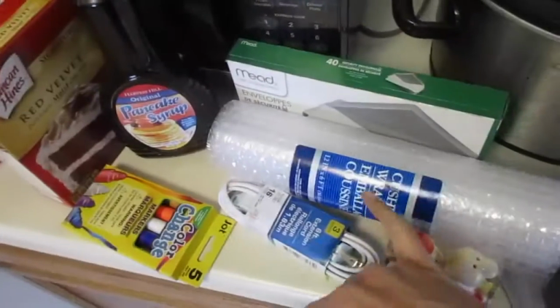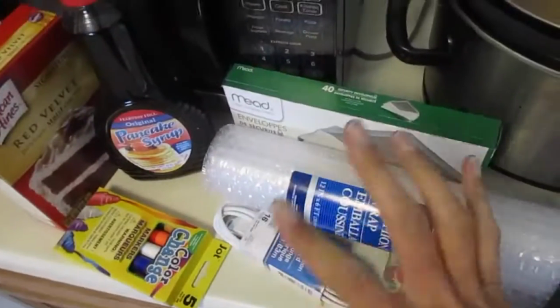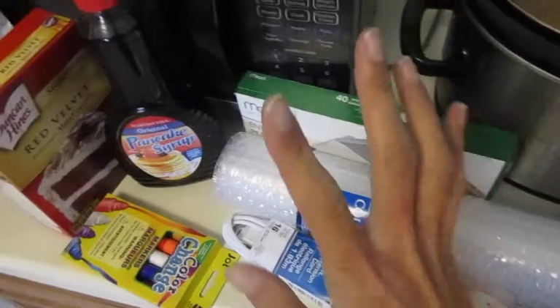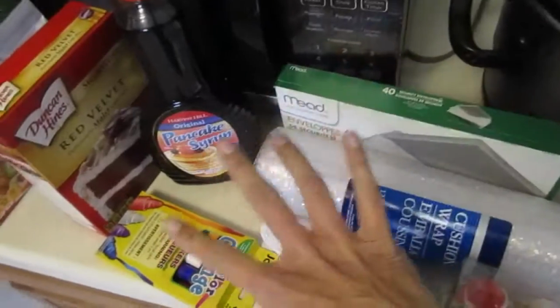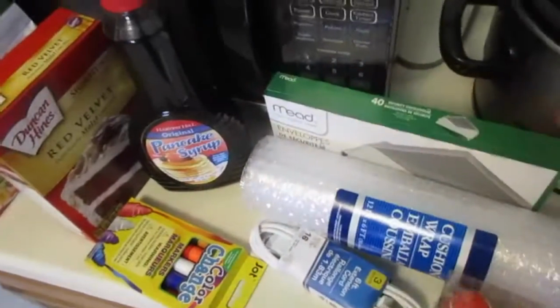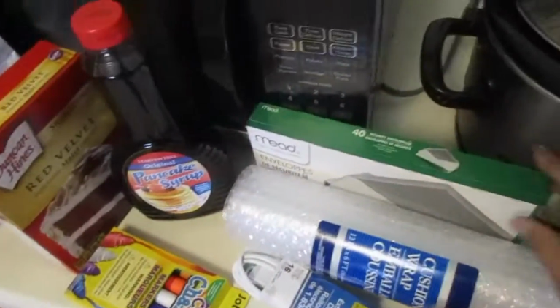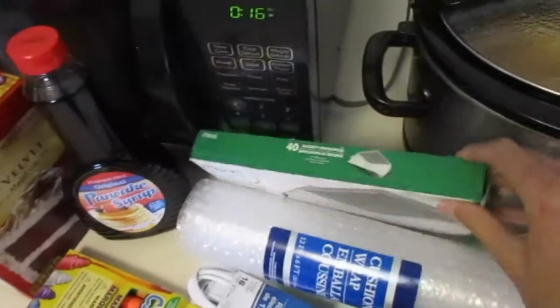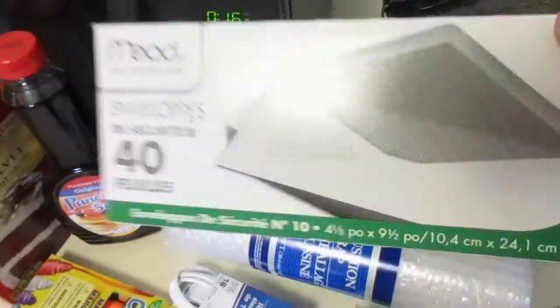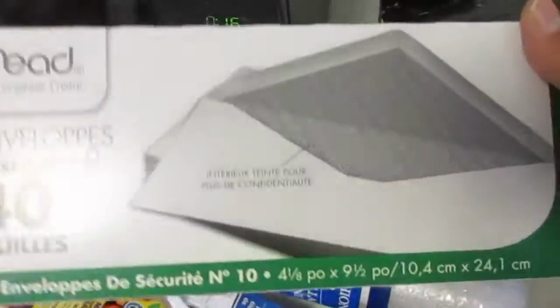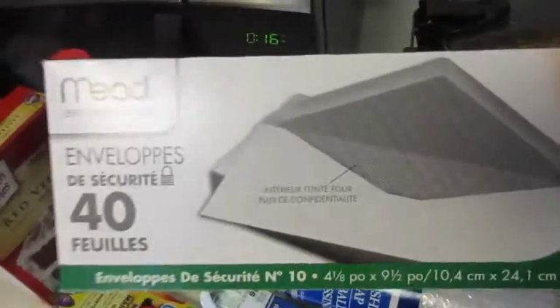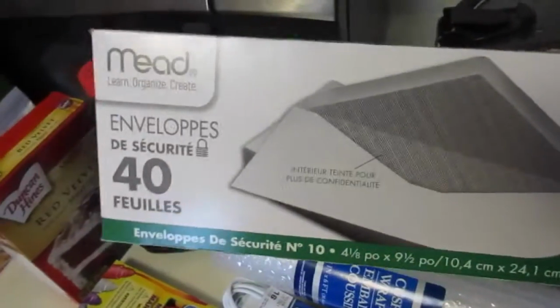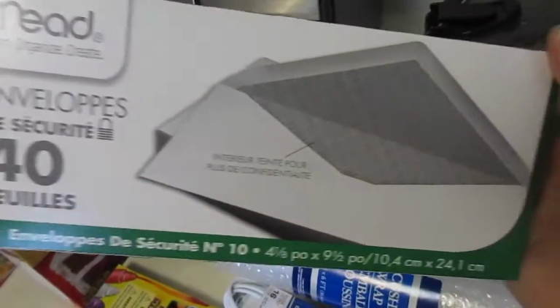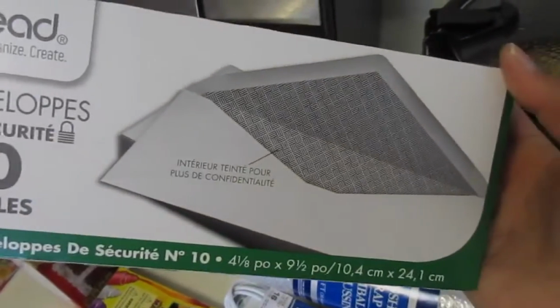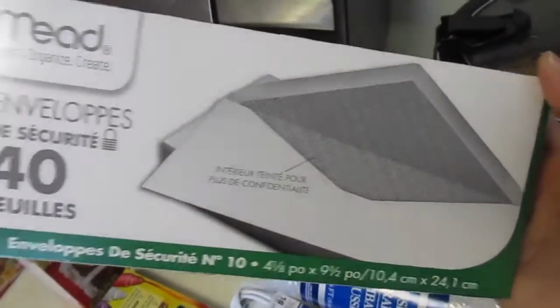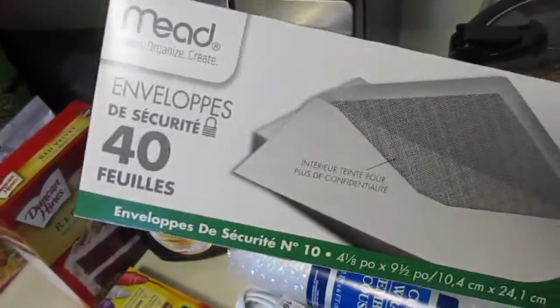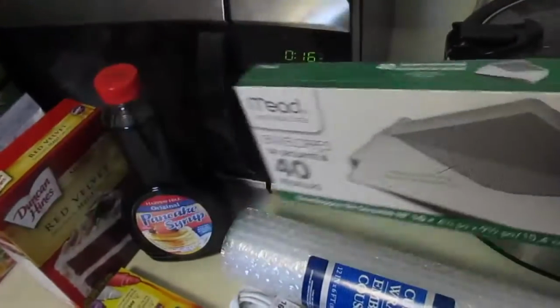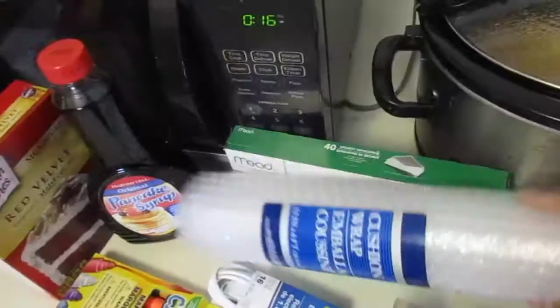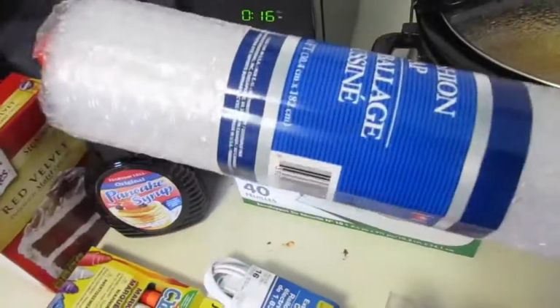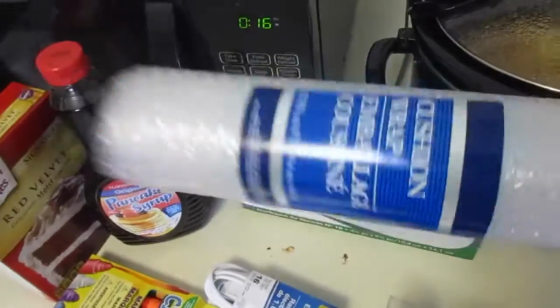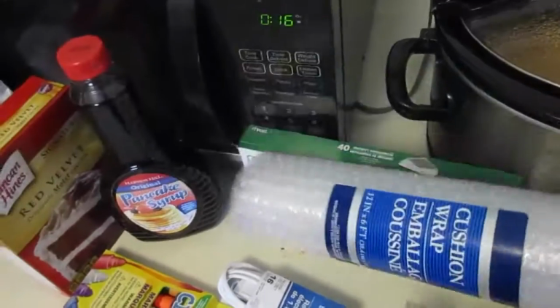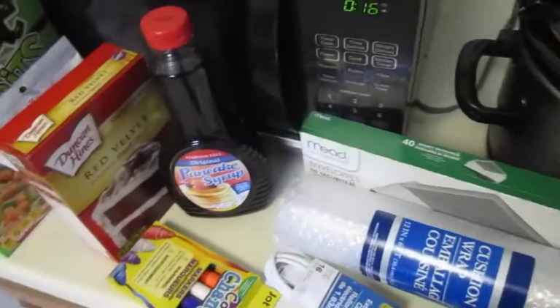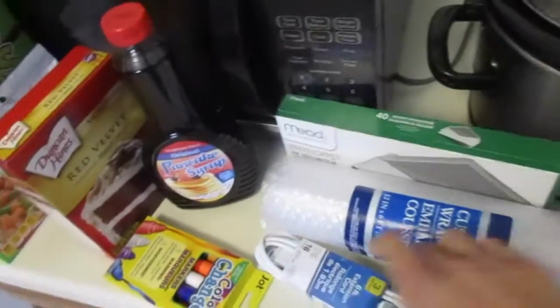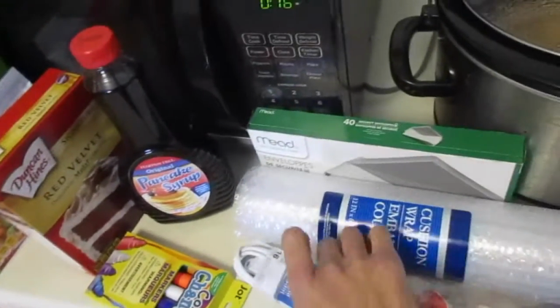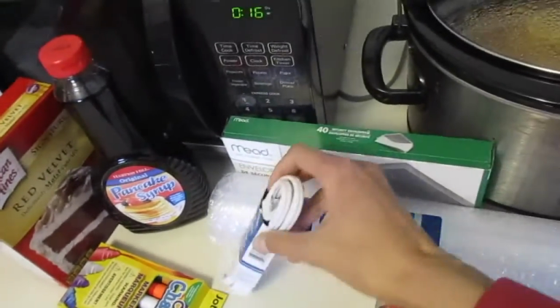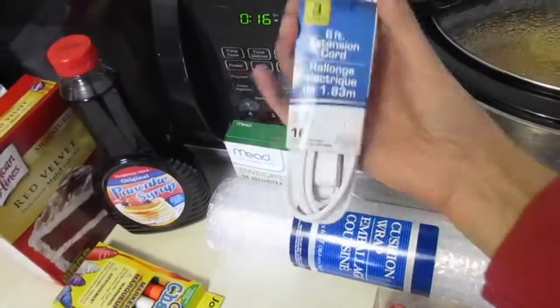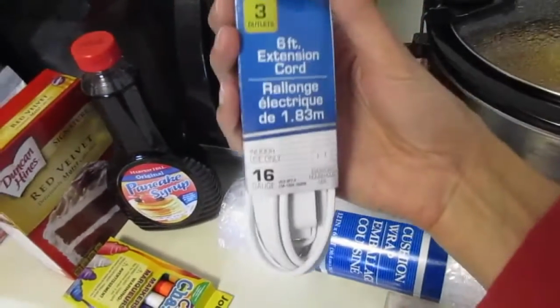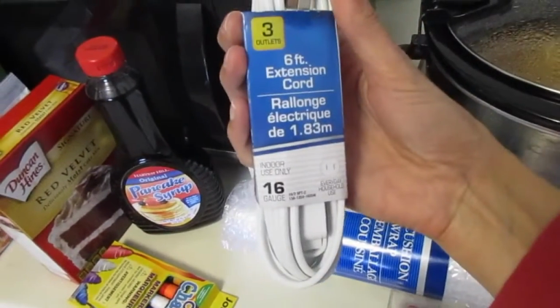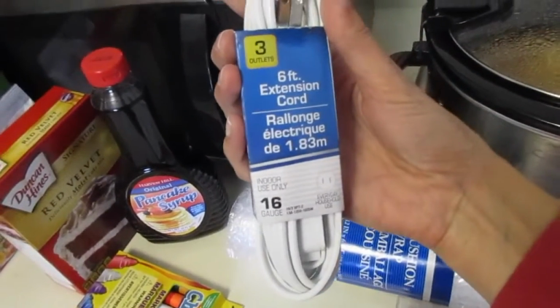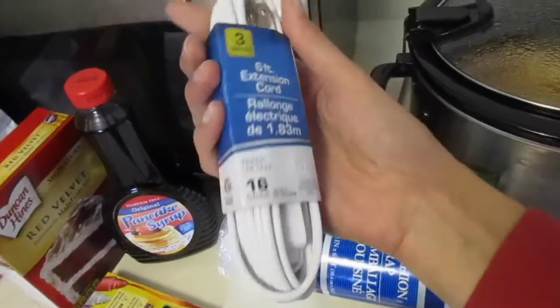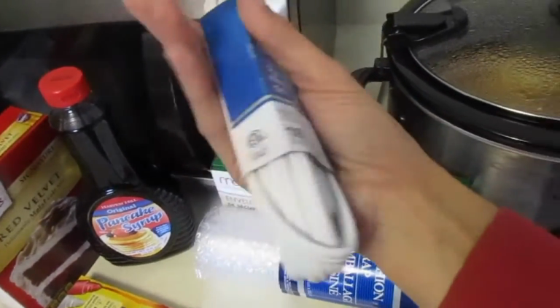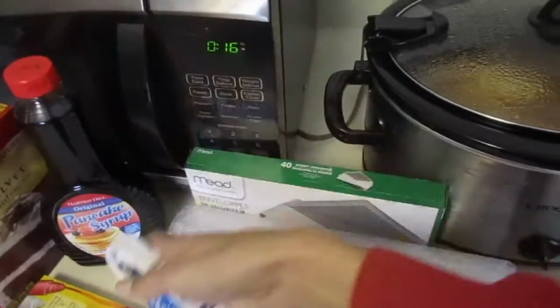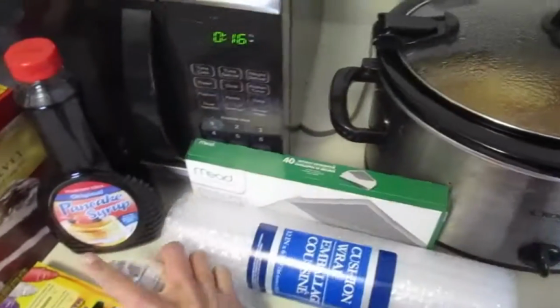And then some non-food items. I've been needing some of these long envelopes, and I just got some bubble wrap and a six-foot extension cord — I need one of those.